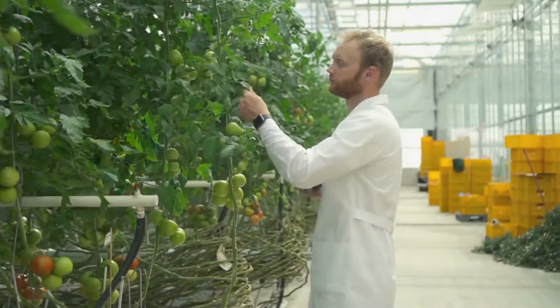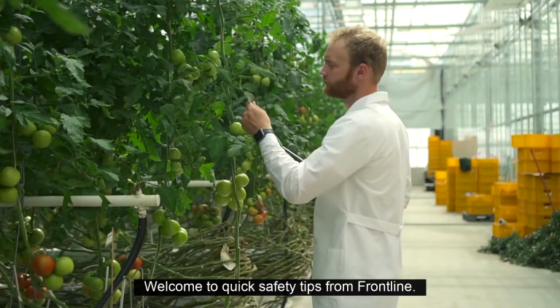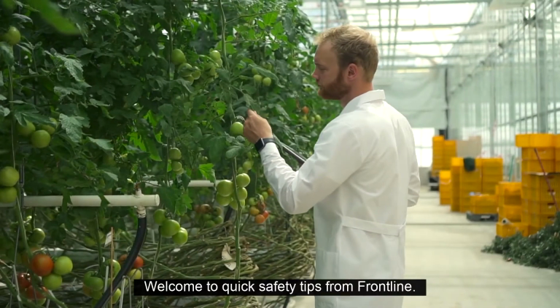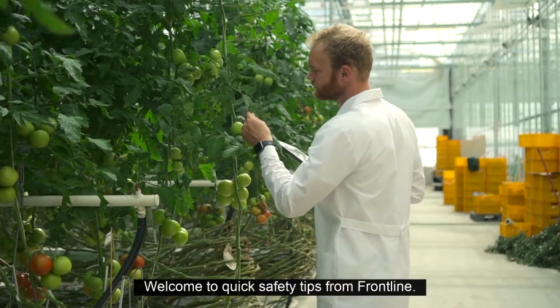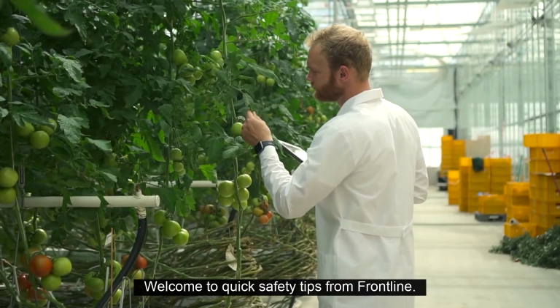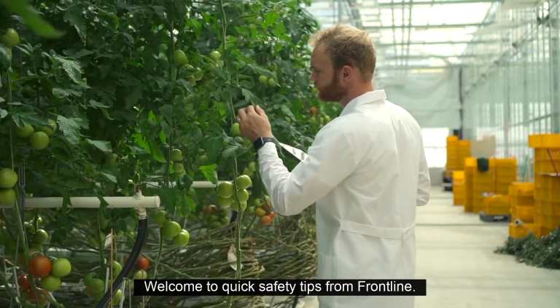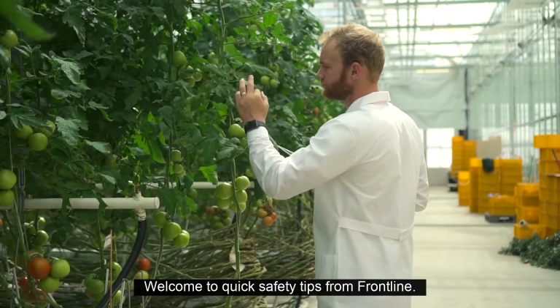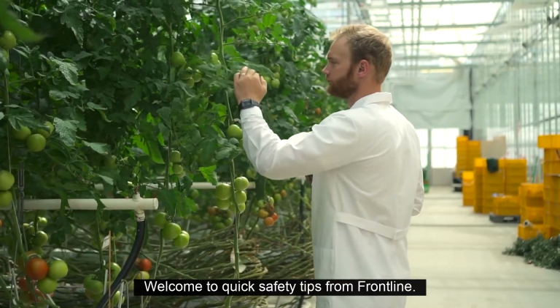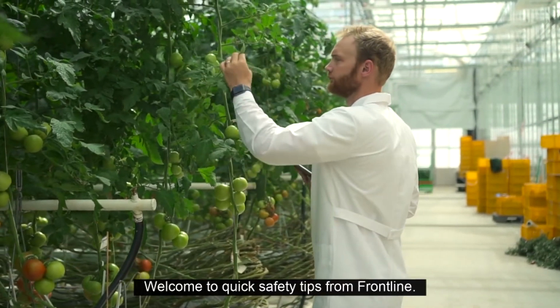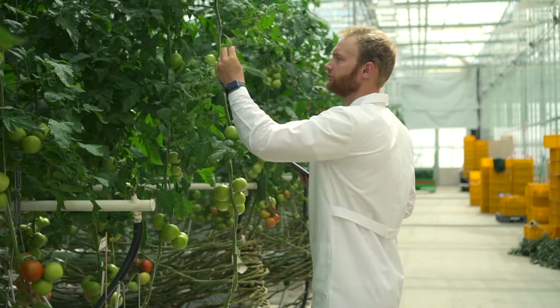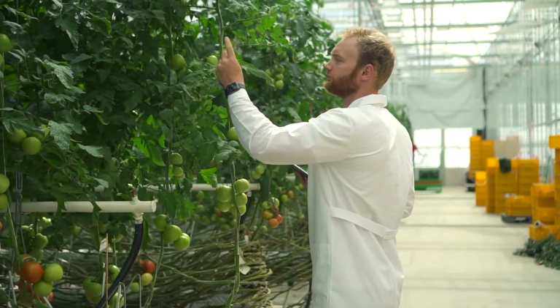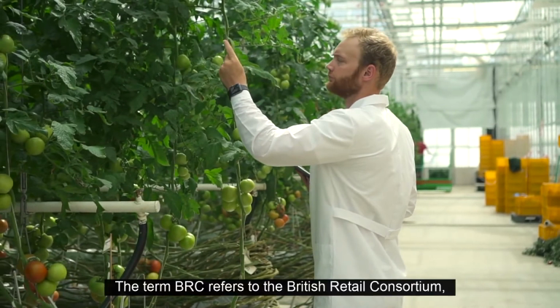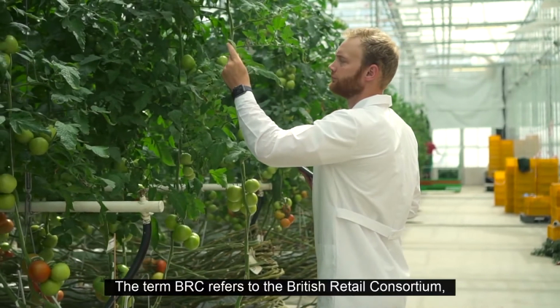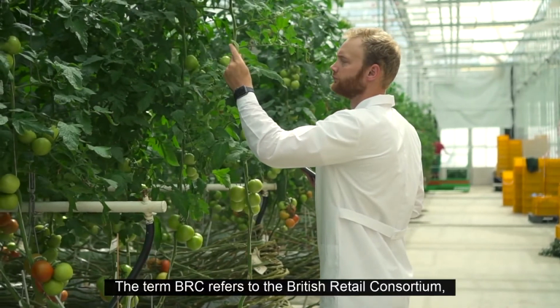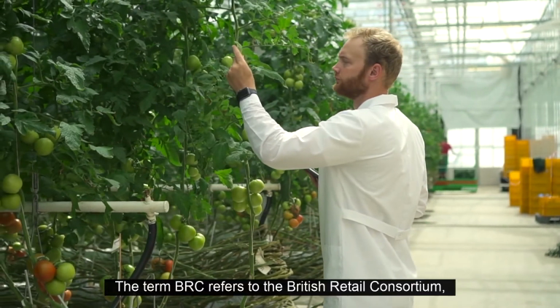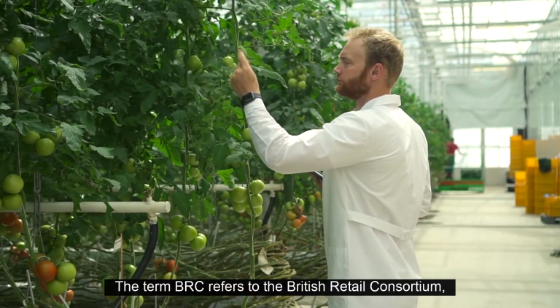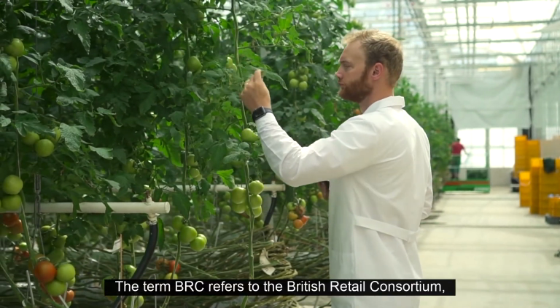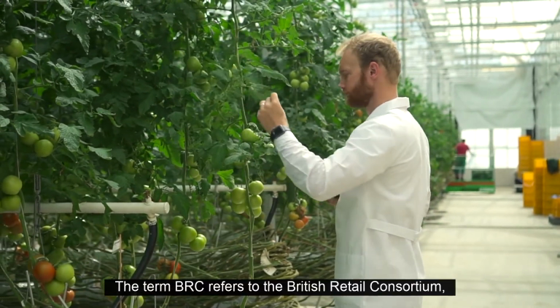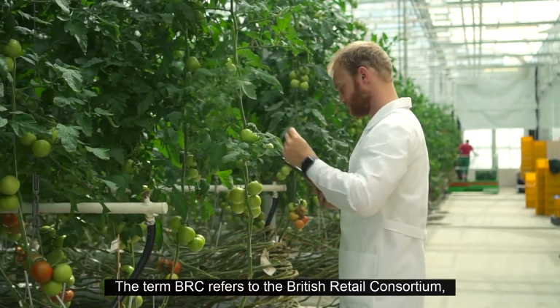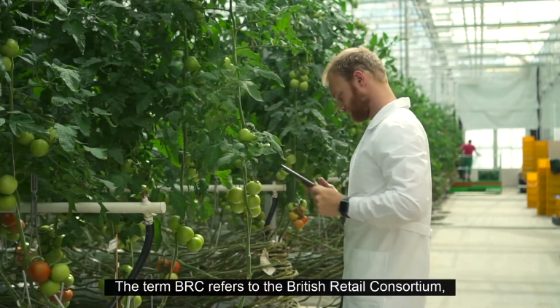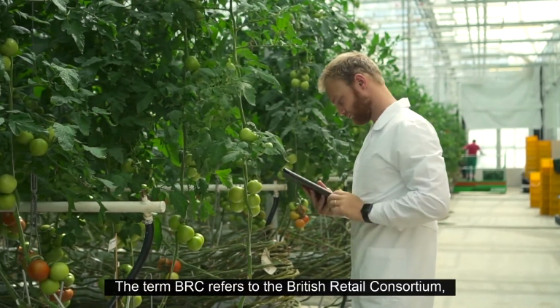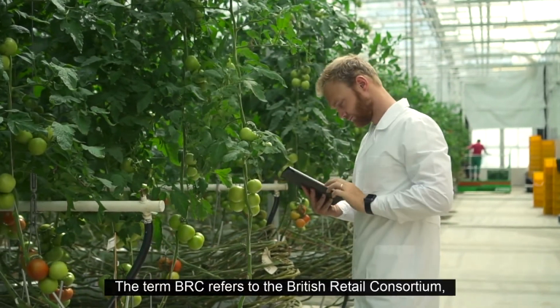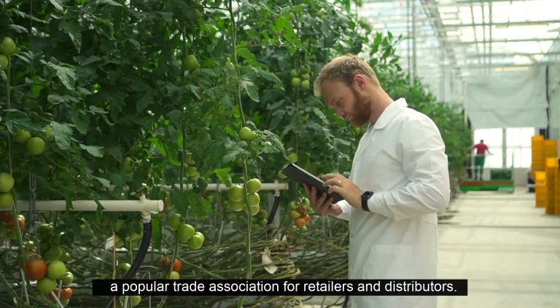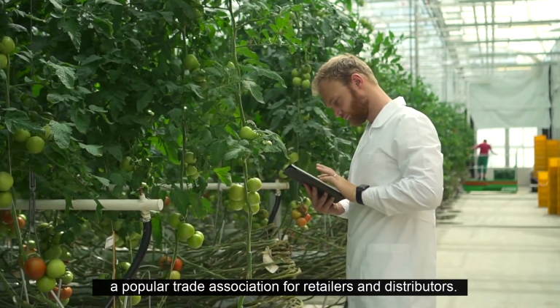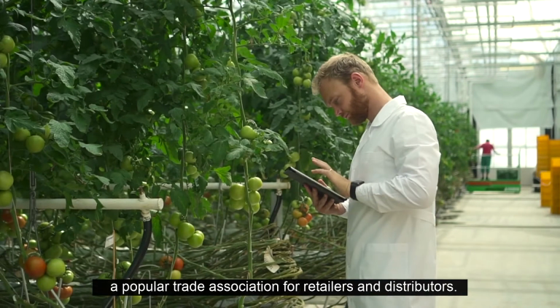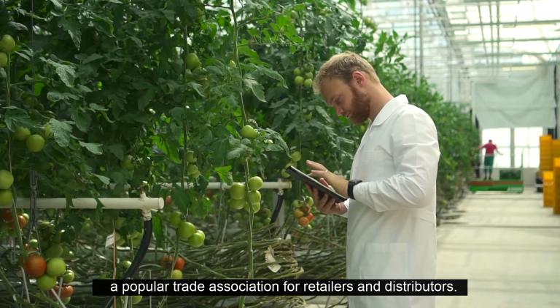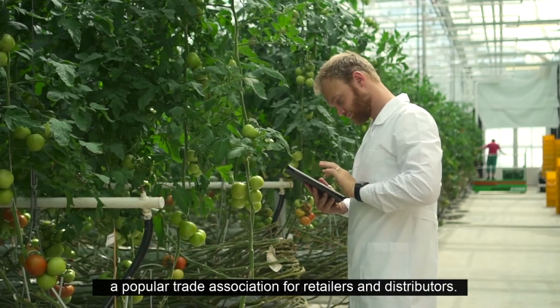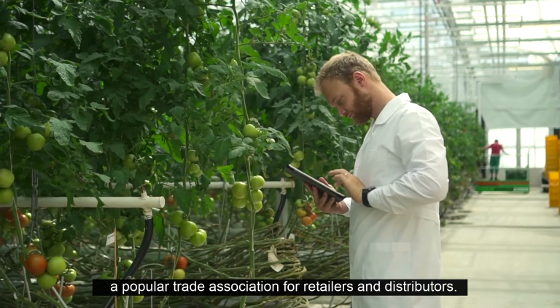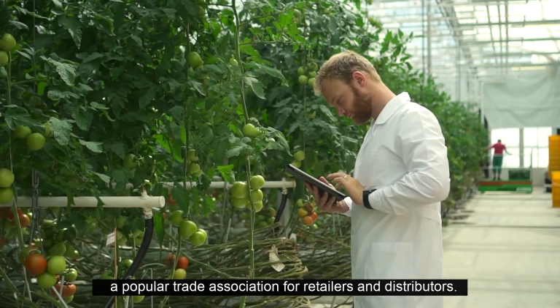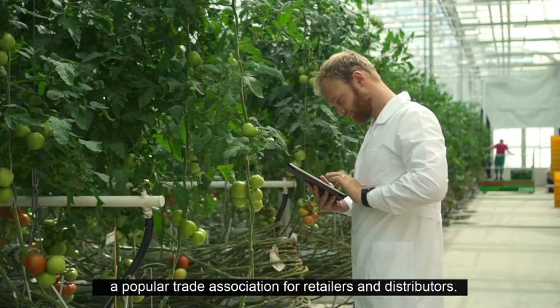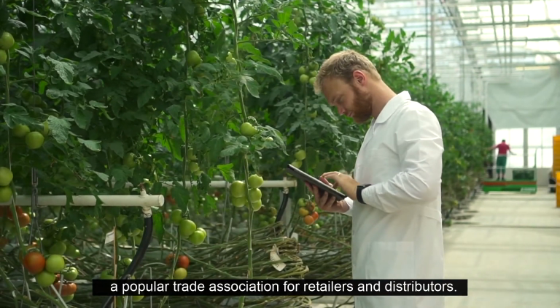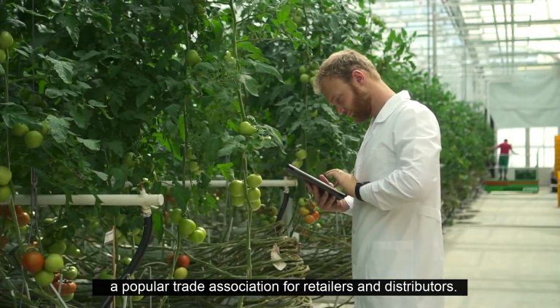Welcome to Quick Safety Tips from Frontline. The term BRC refers to the British Retail Consortium, a popular trade association for retailers and distributors.